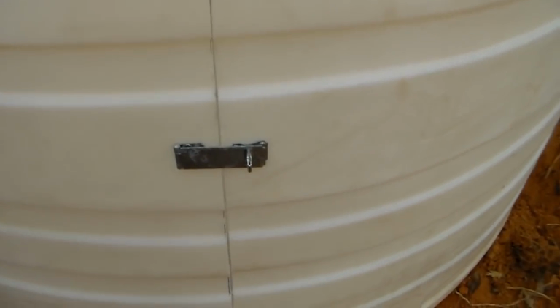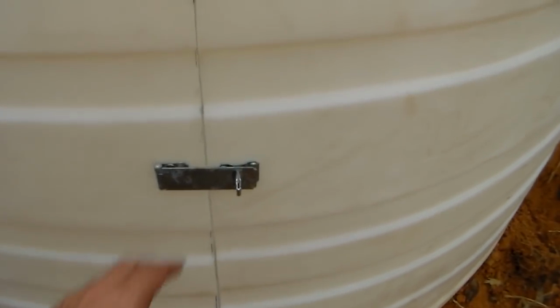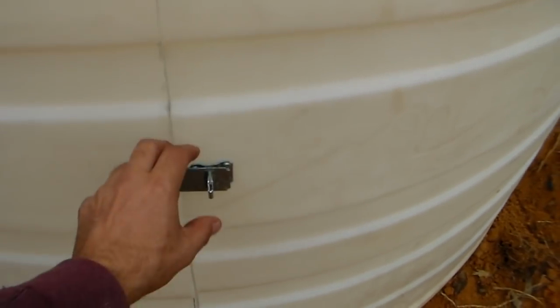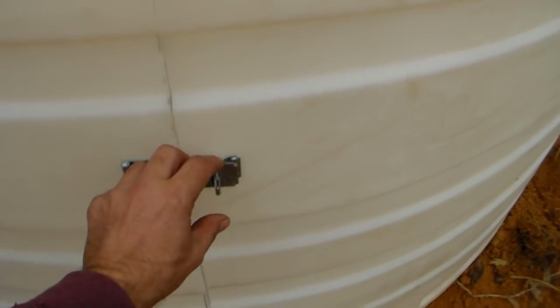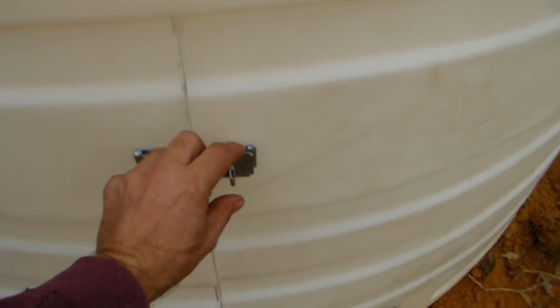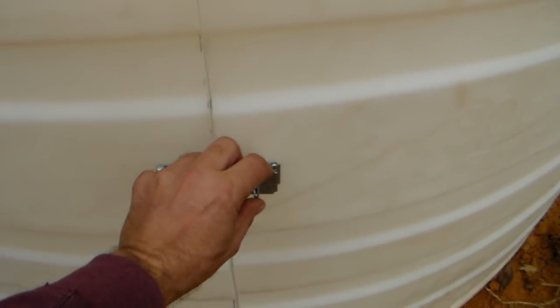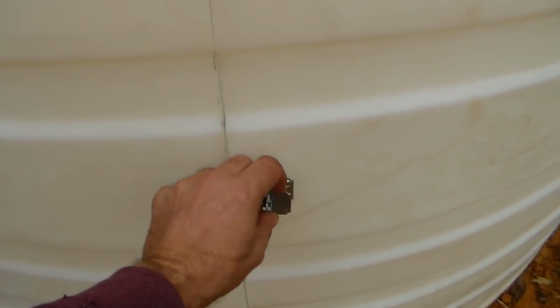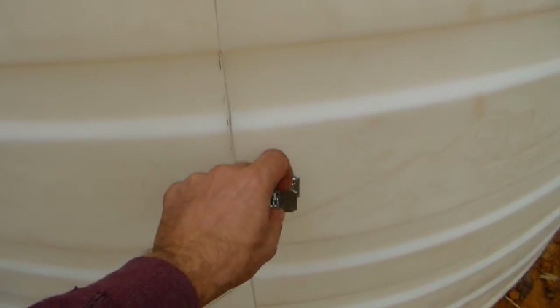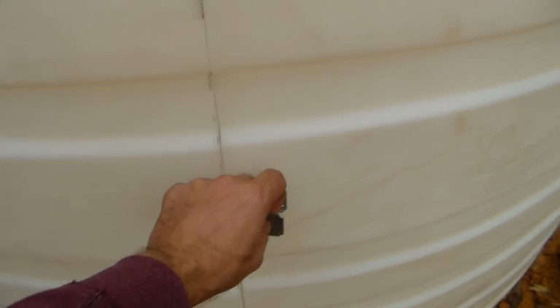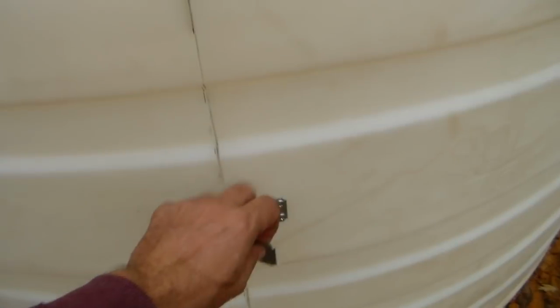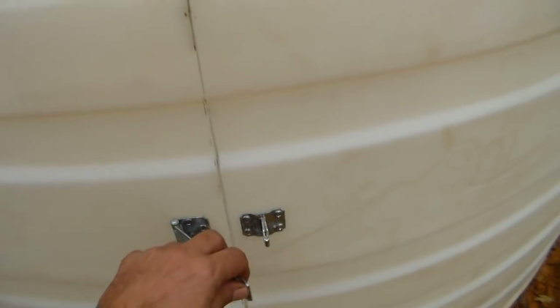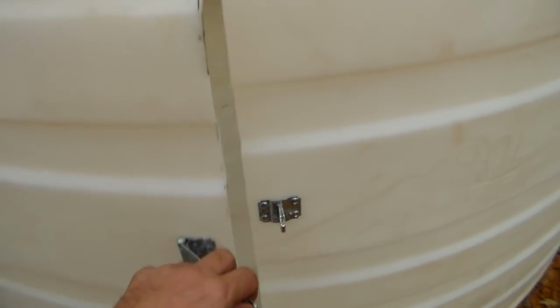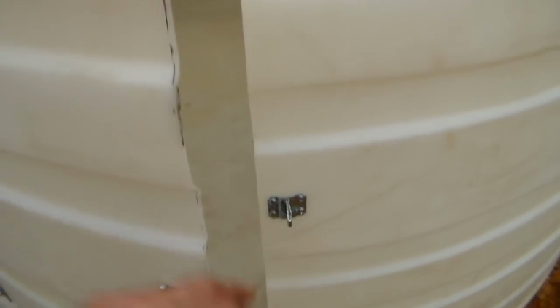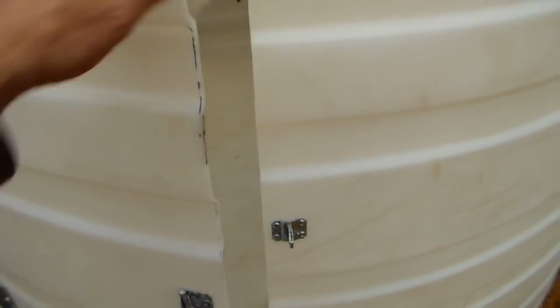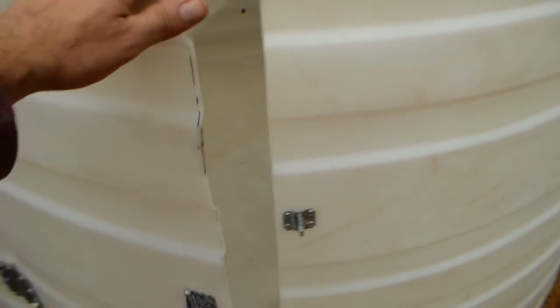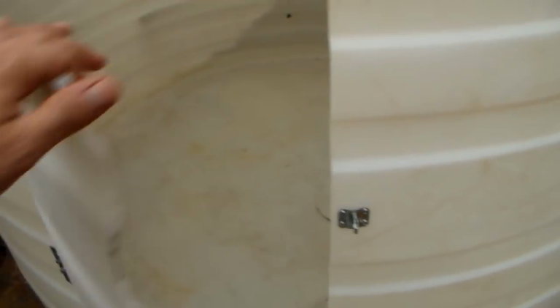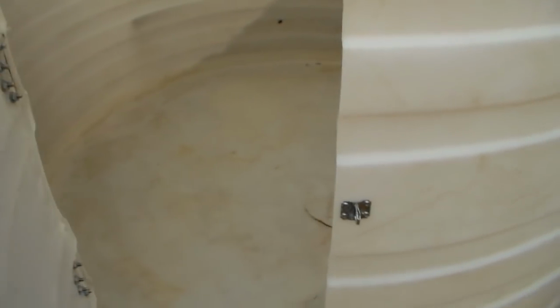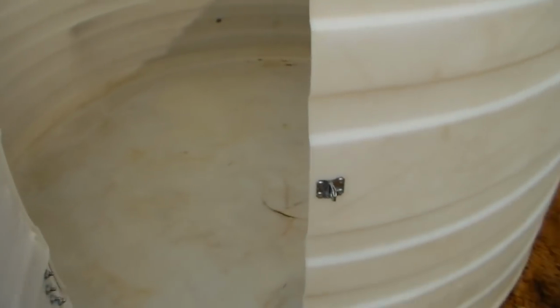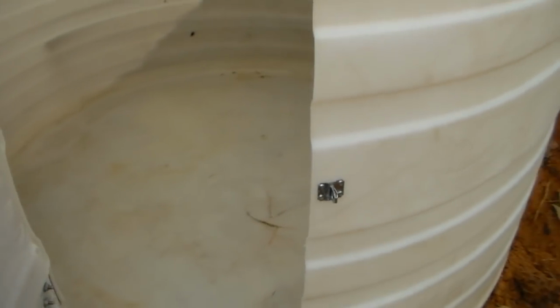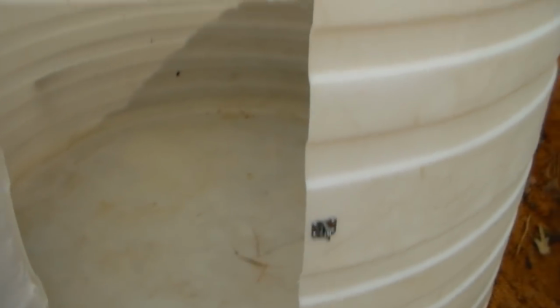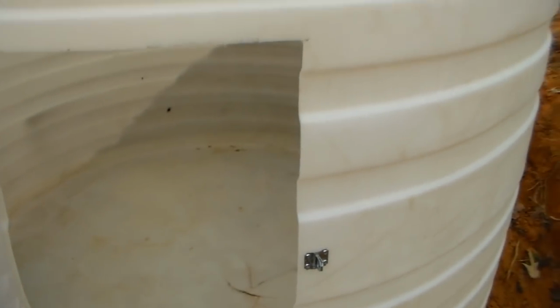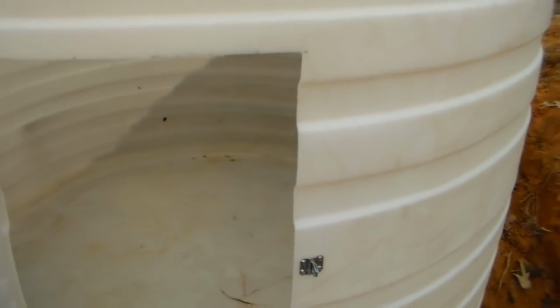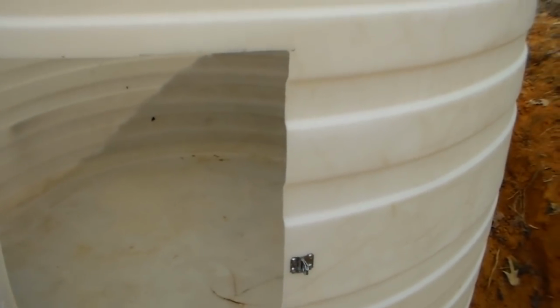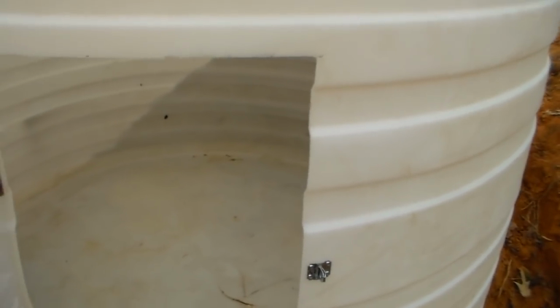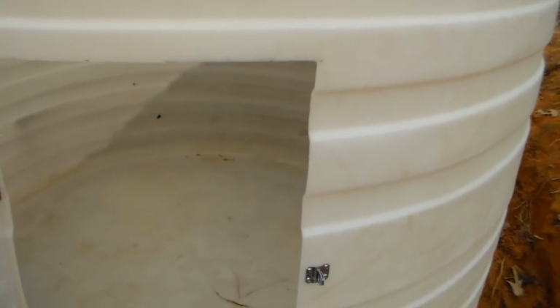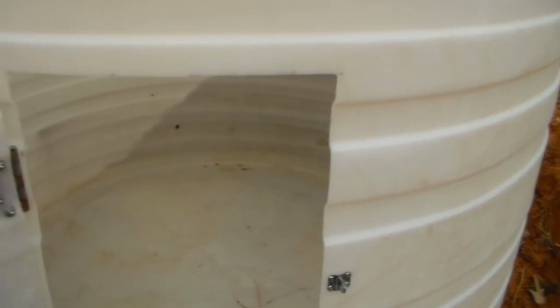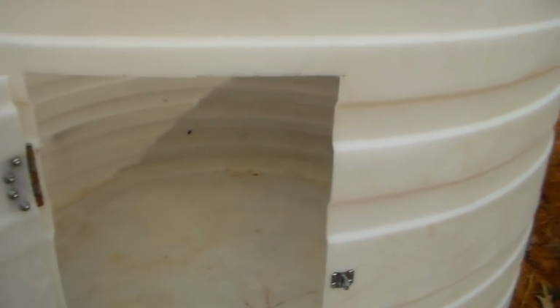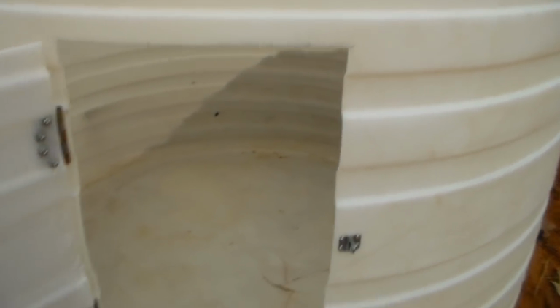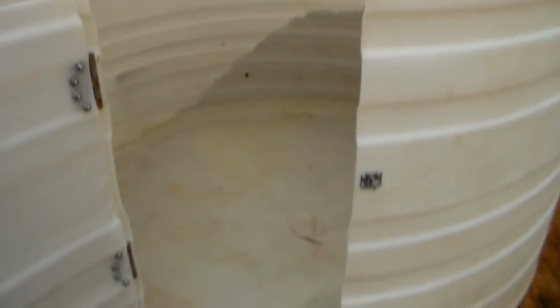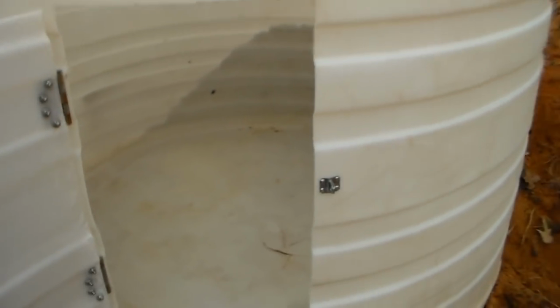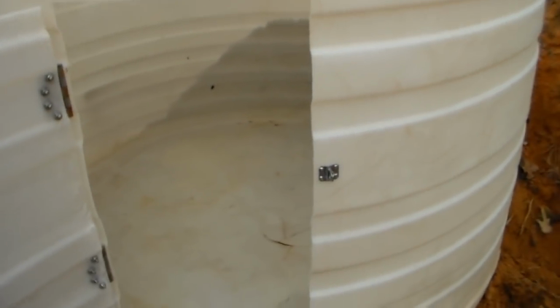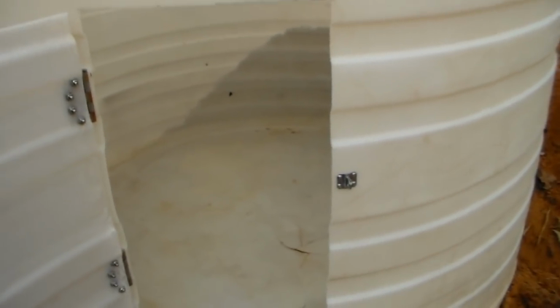We put a hasp on it. We're going to put a lock on just to keep kids out. Anybody that wants to get in, they're going to get in — it's not going to take much.